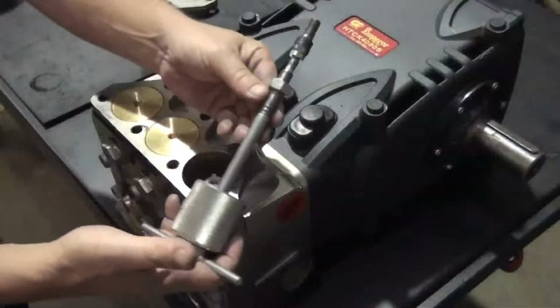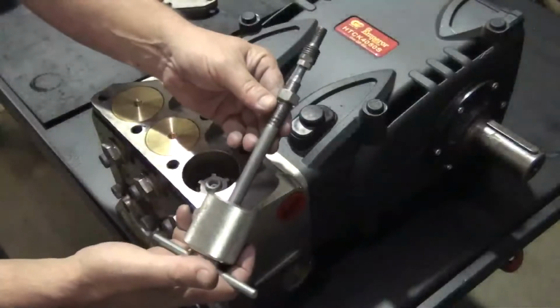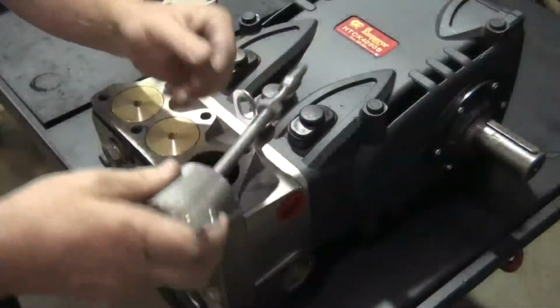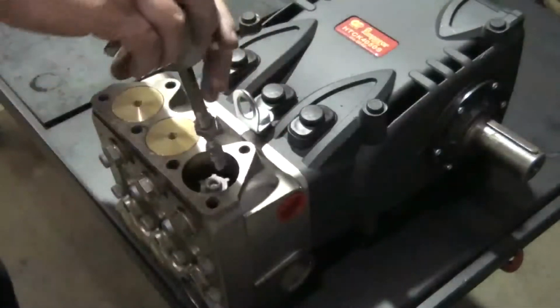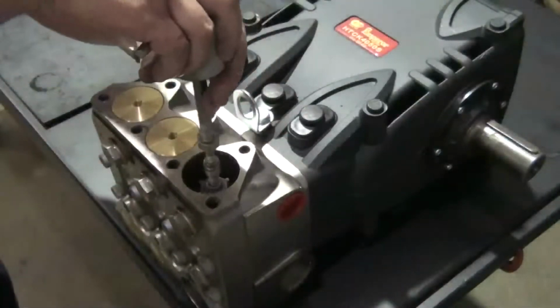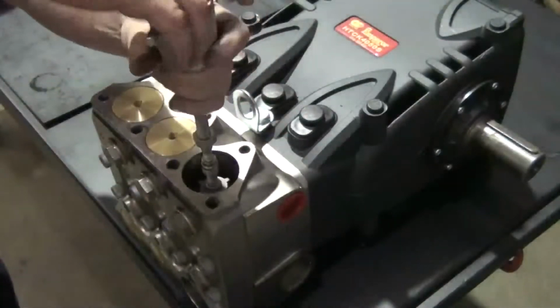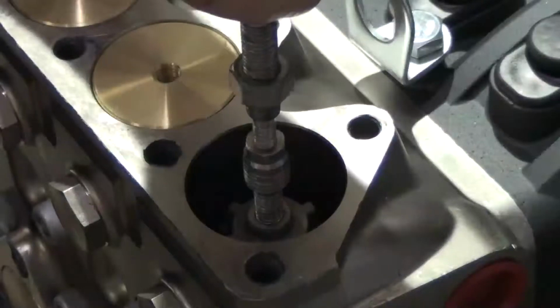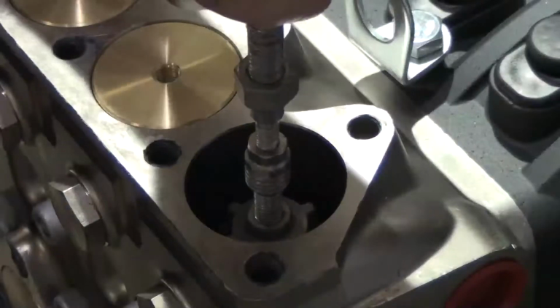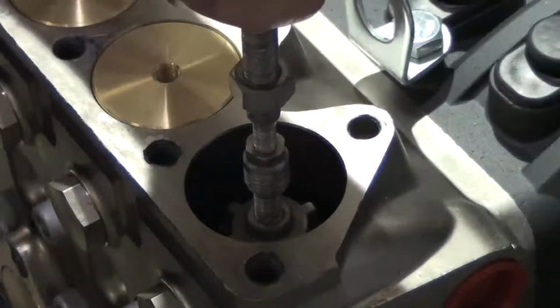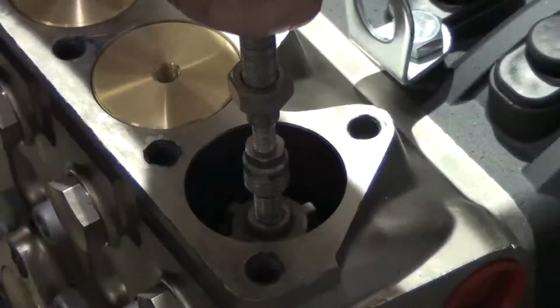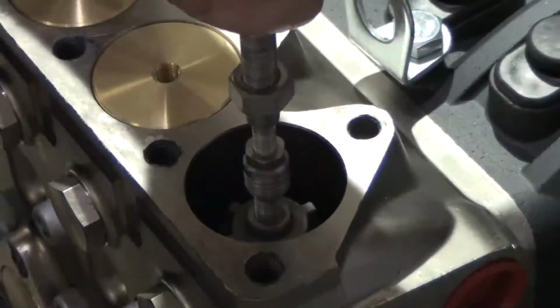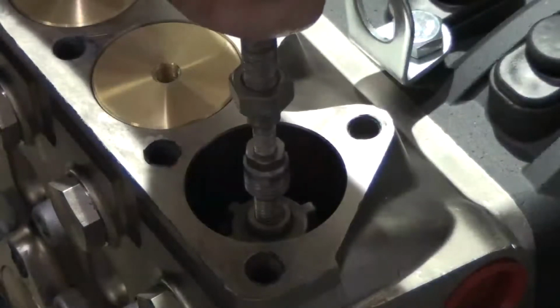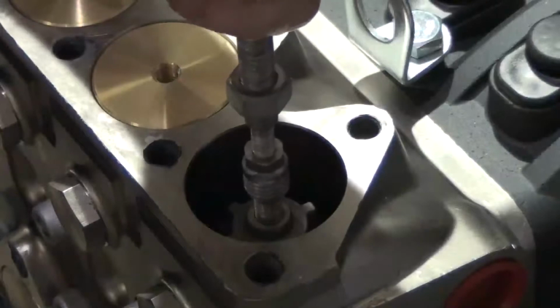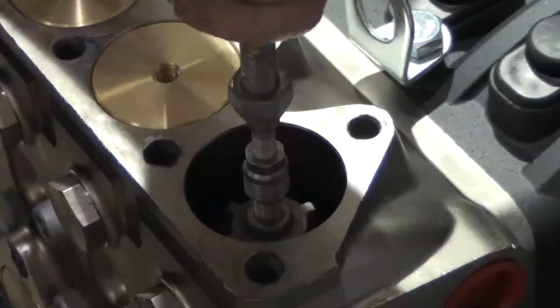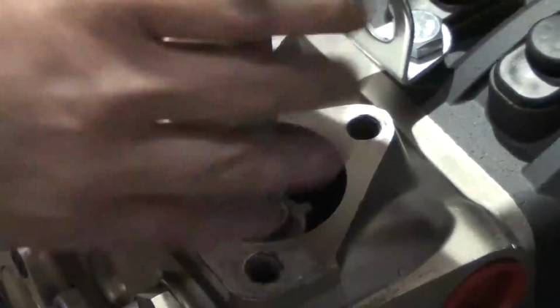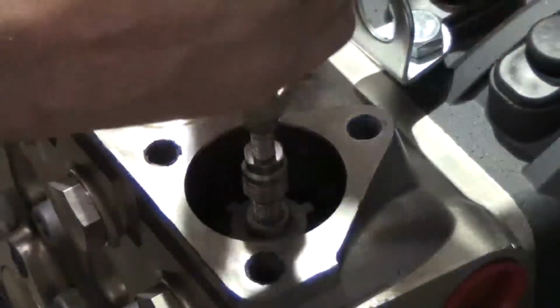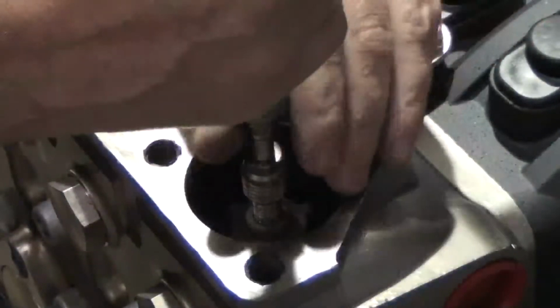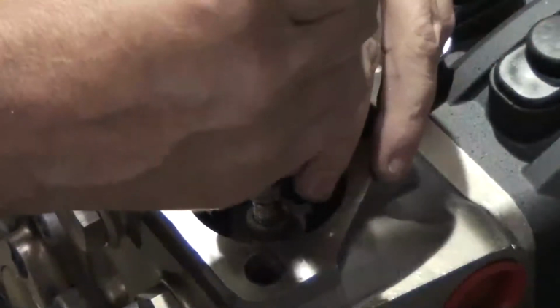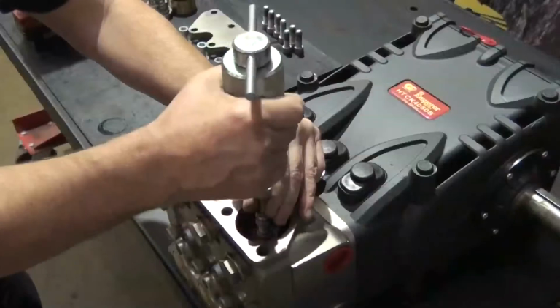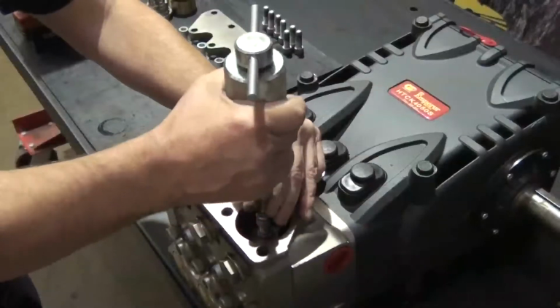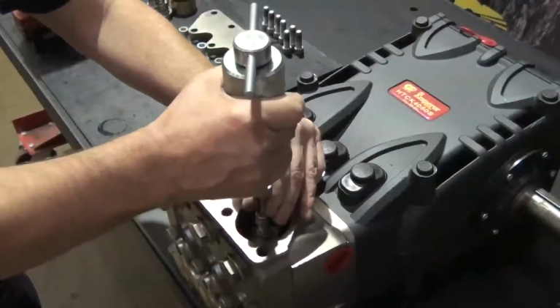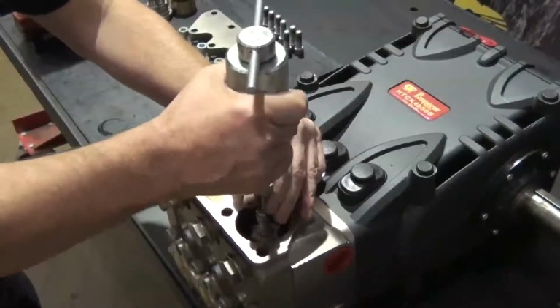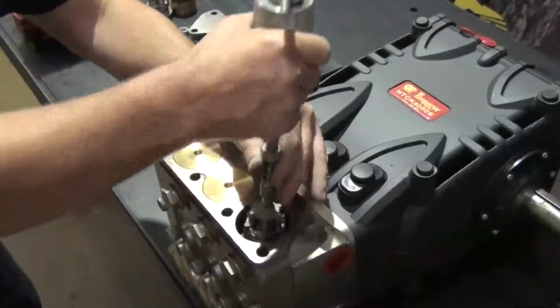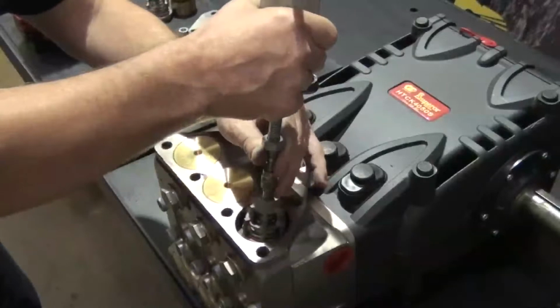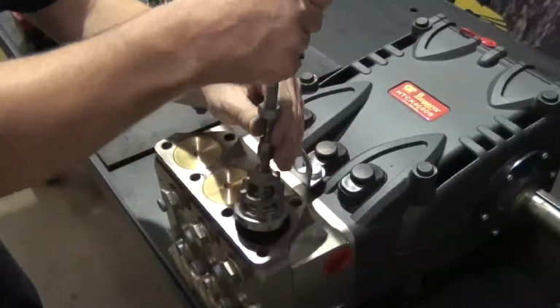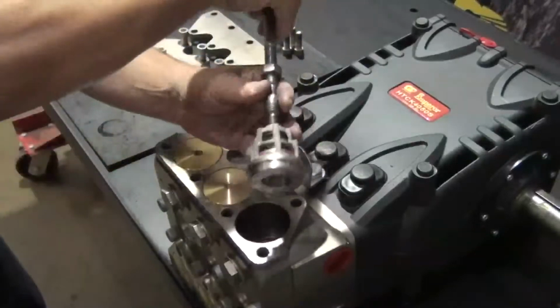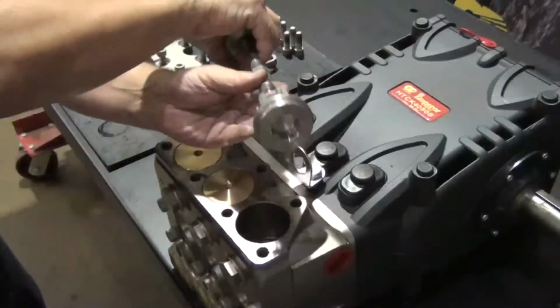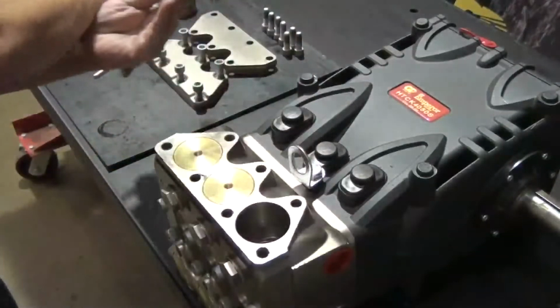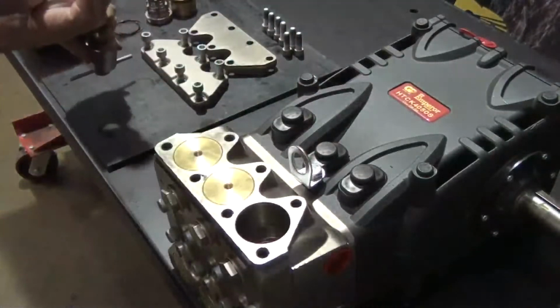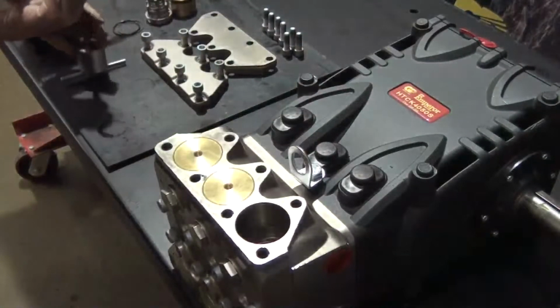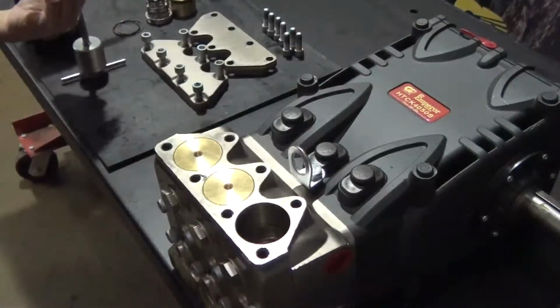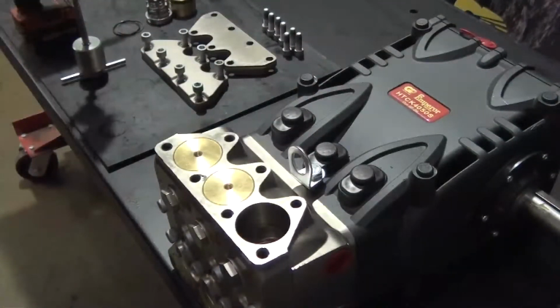Thread the slide hammer with a 10mm adapter into the outlet valve. Tap the slide hammer to remove the valve, then remove the valve from the slide hammer.